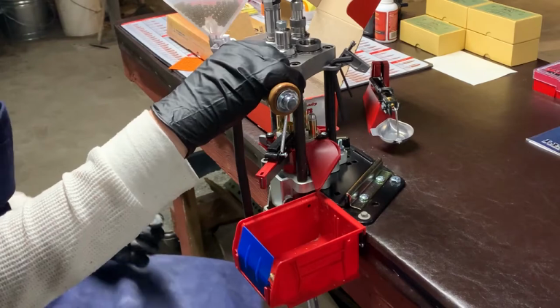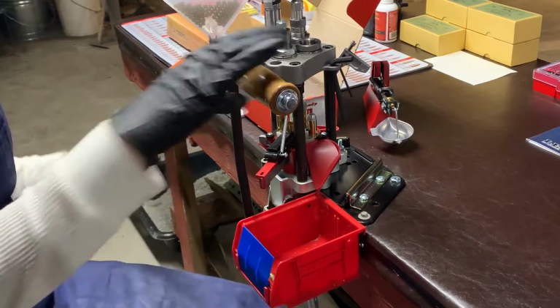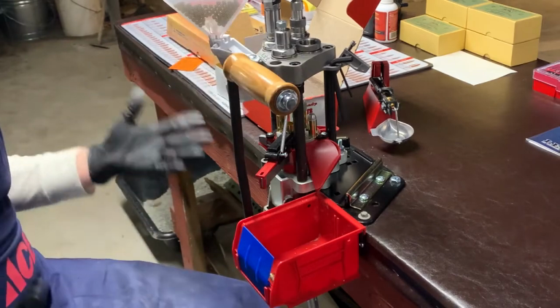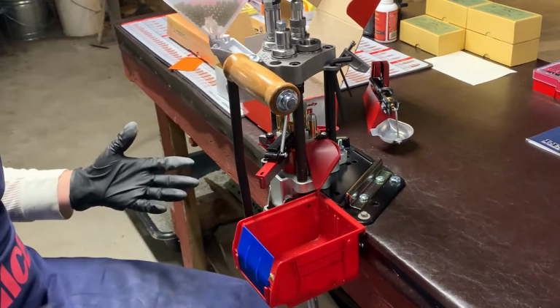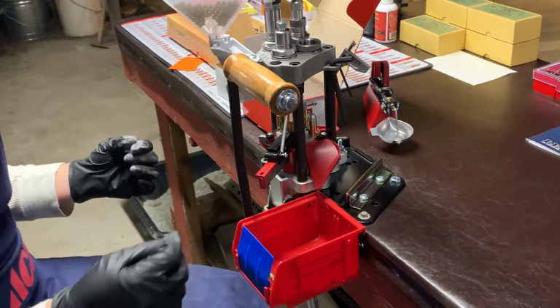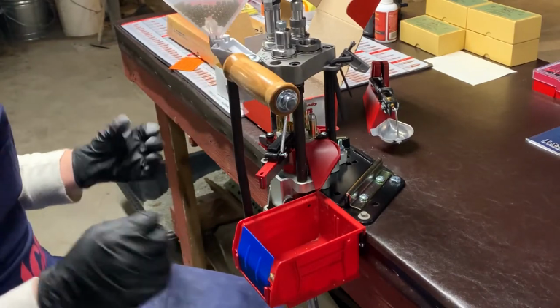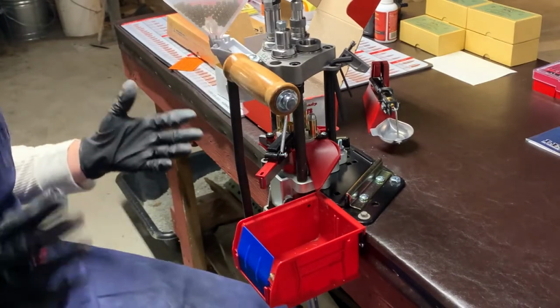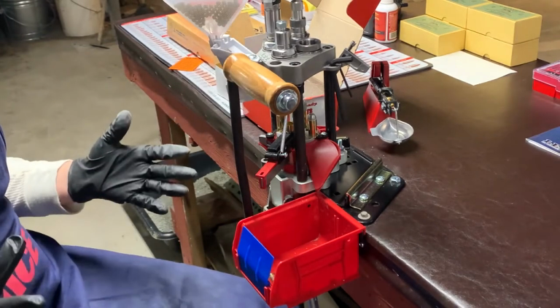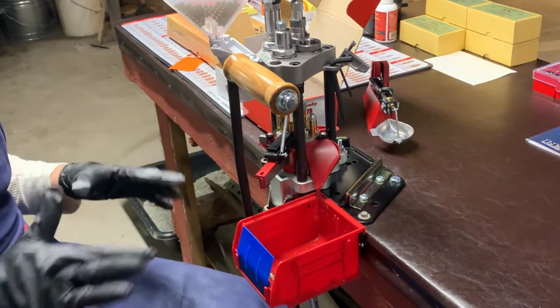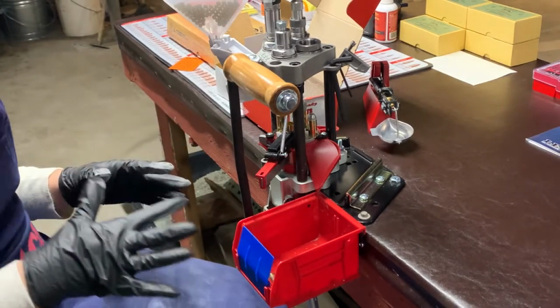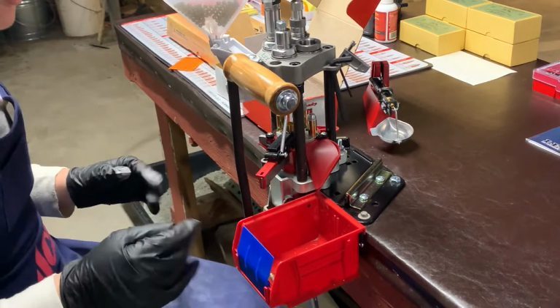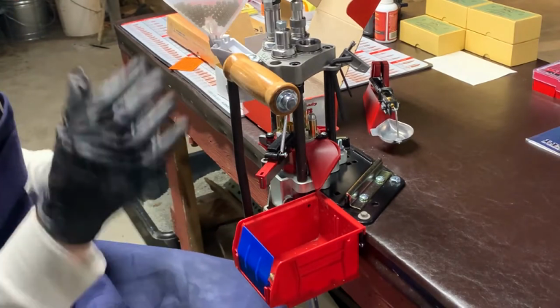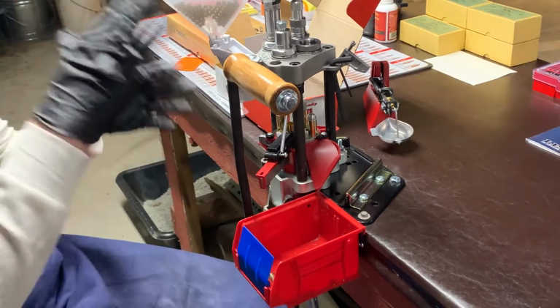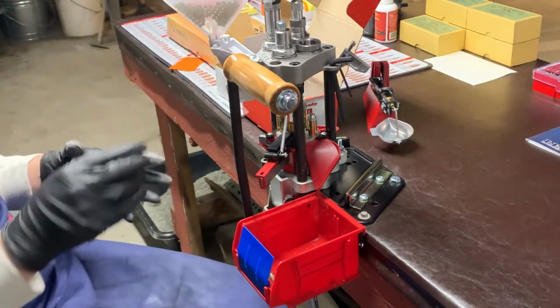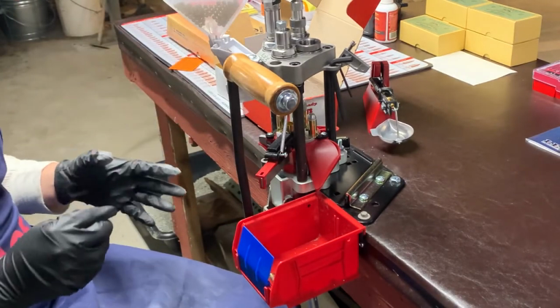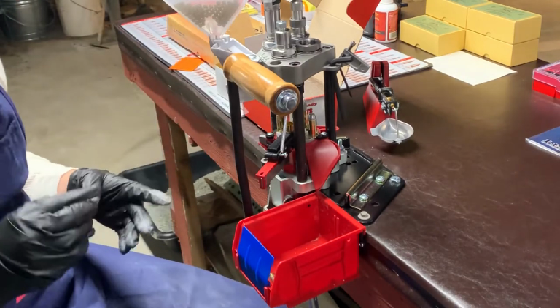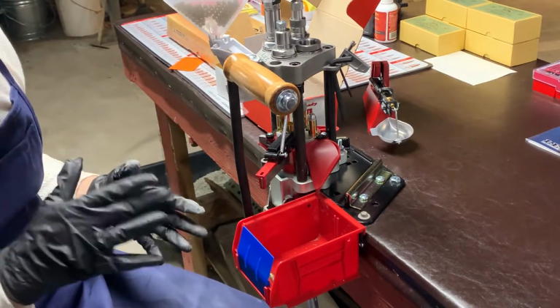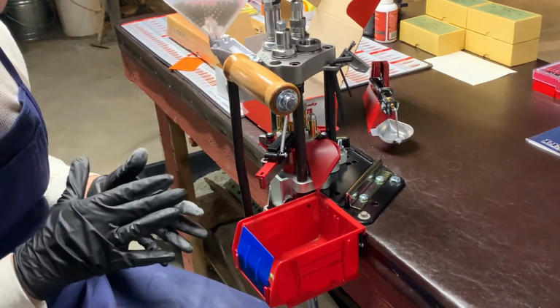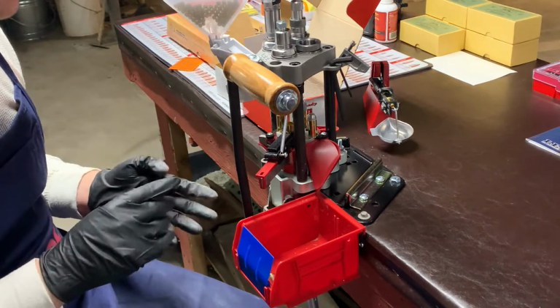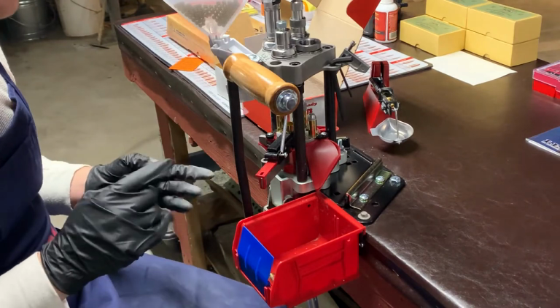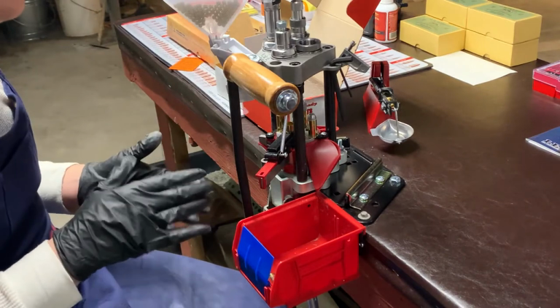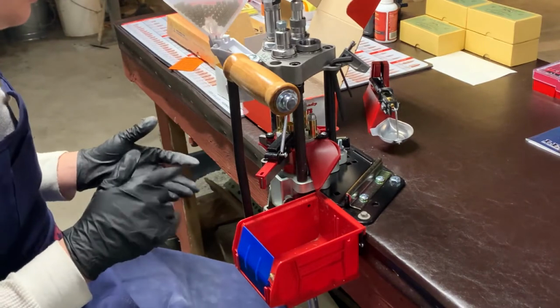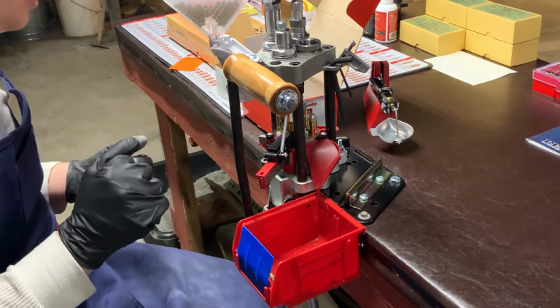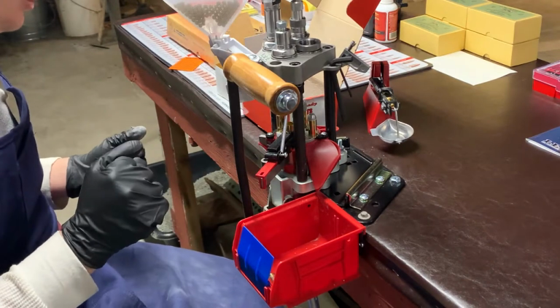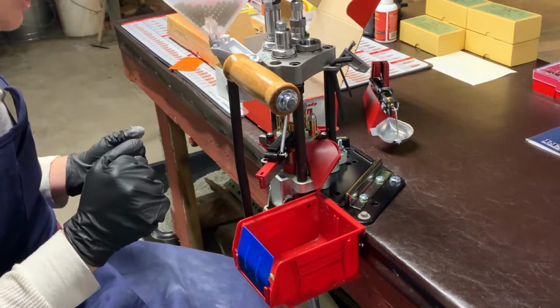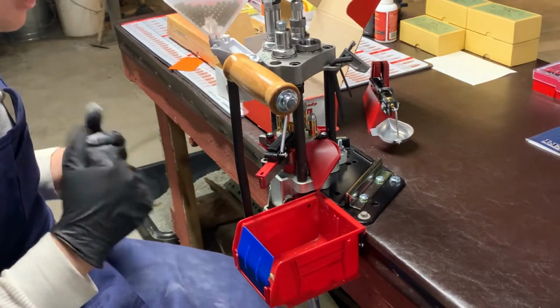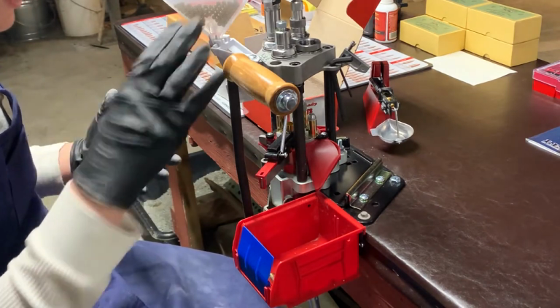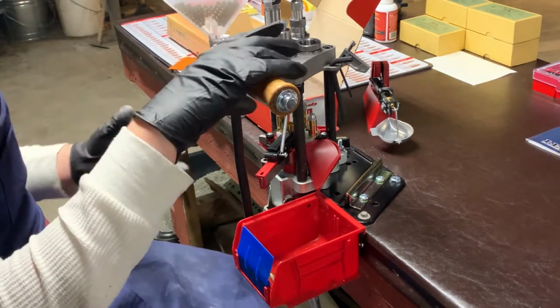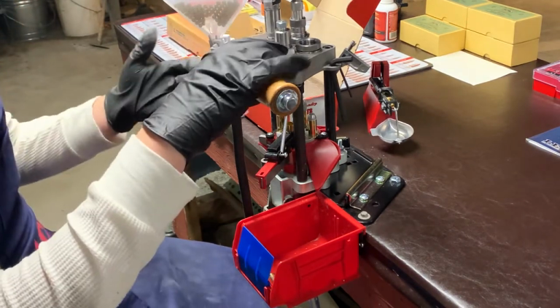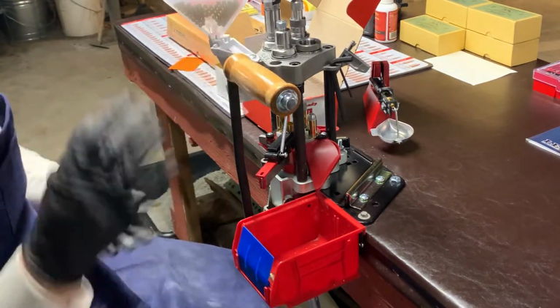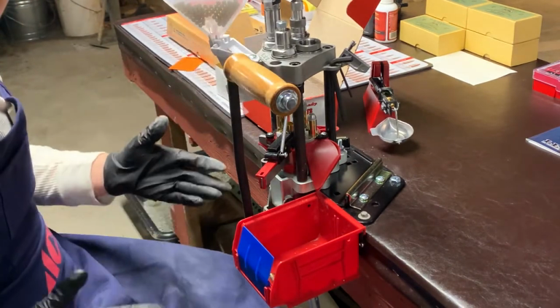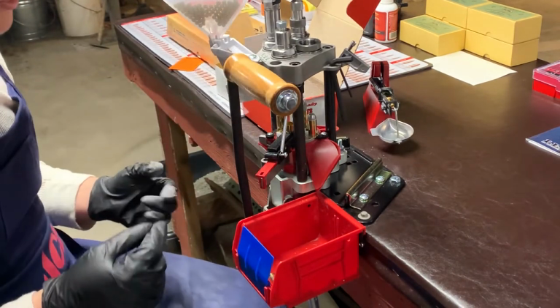Okay guys, so like I promised, here's a follow-up to the Lee Auto Breach Lock Pro. And so far, I really like it.